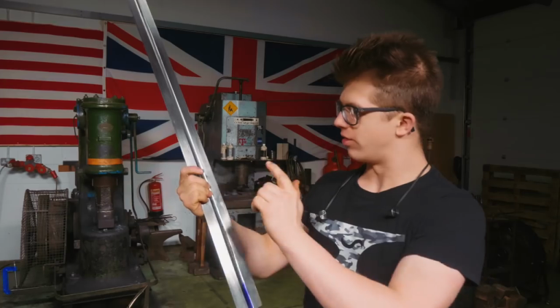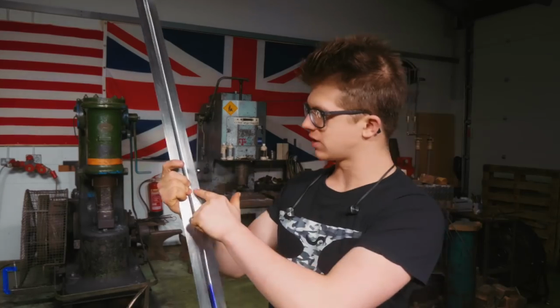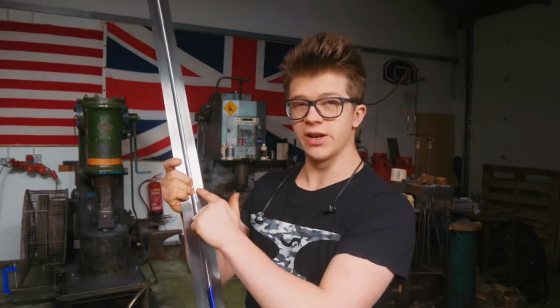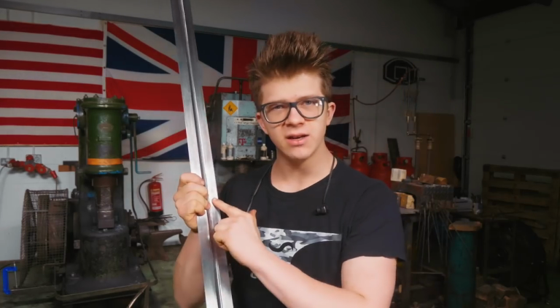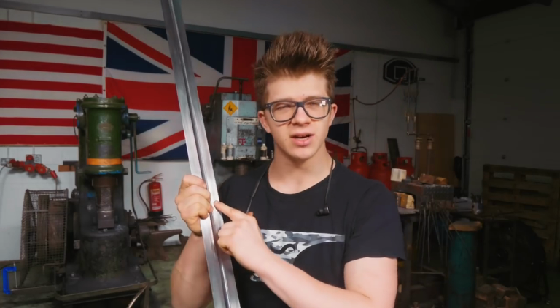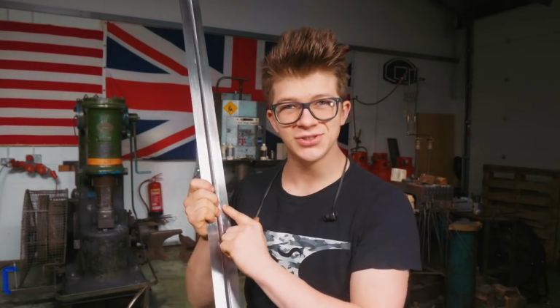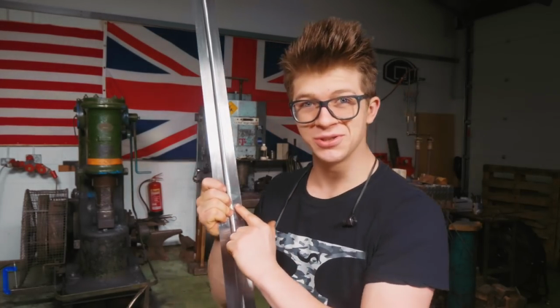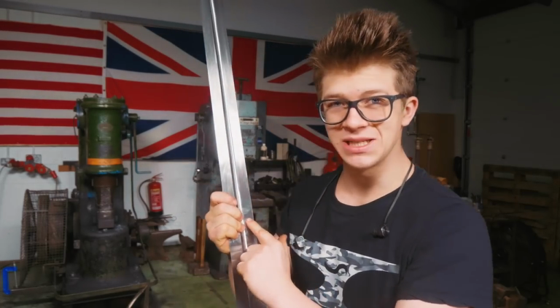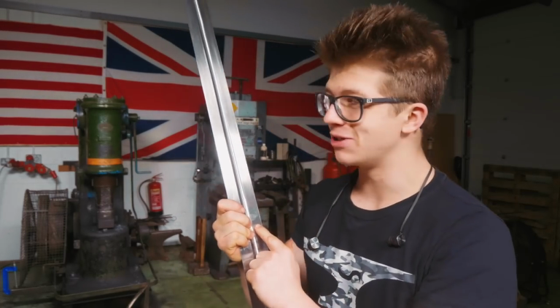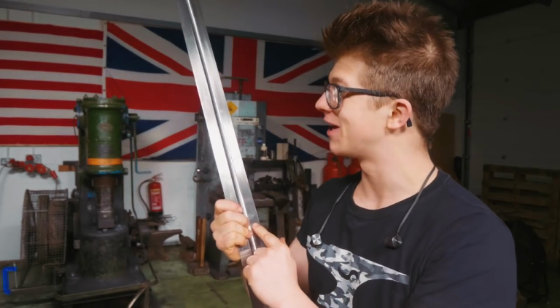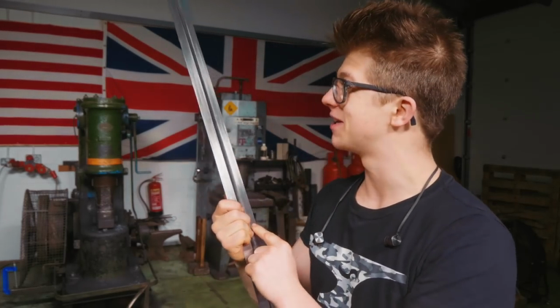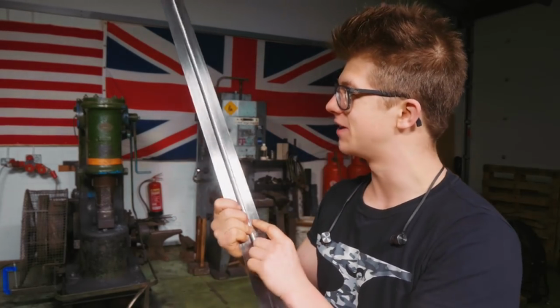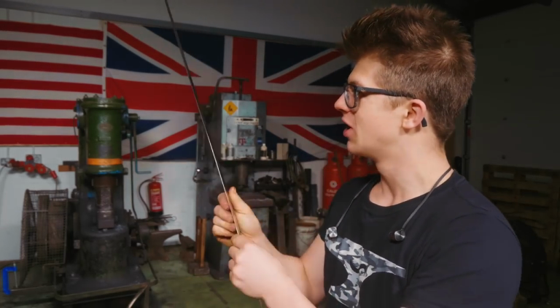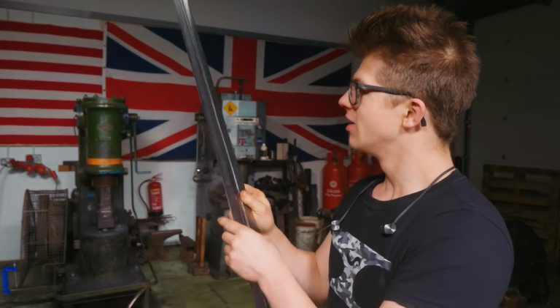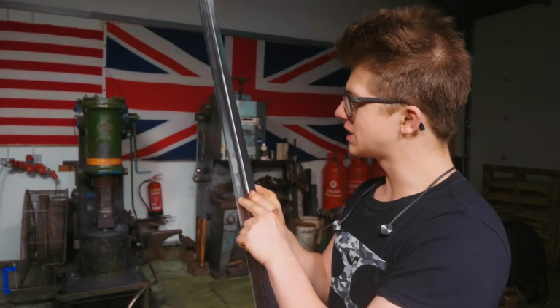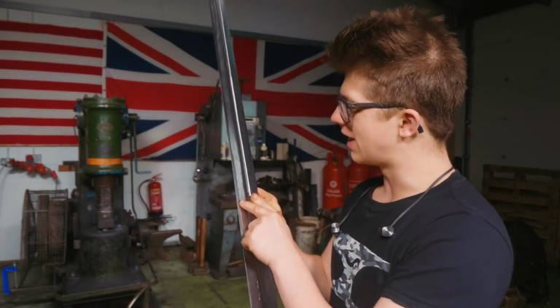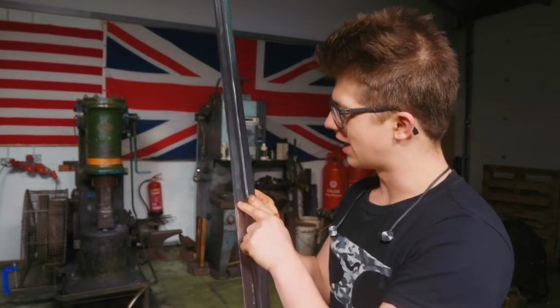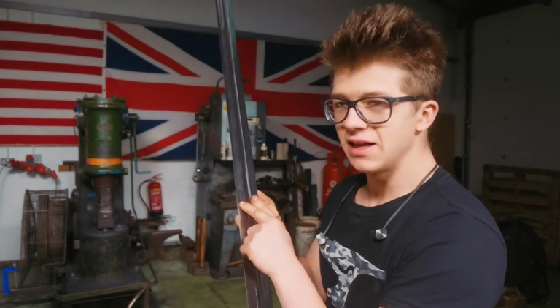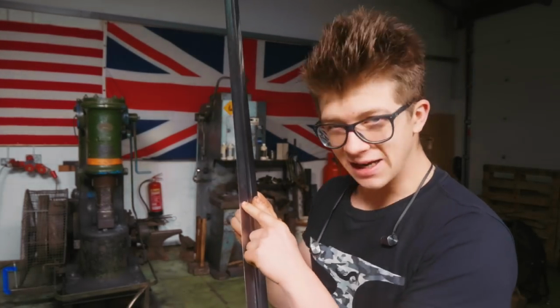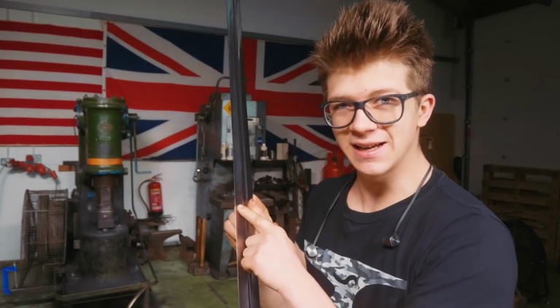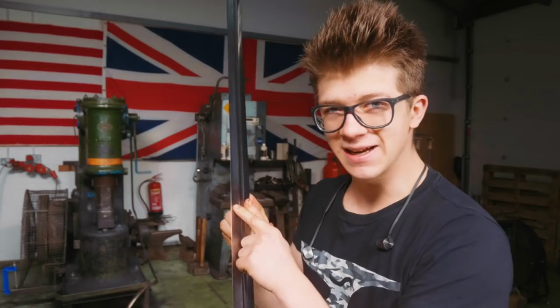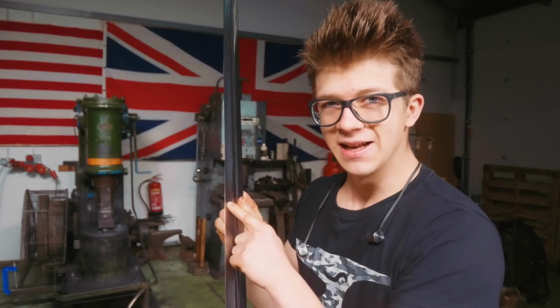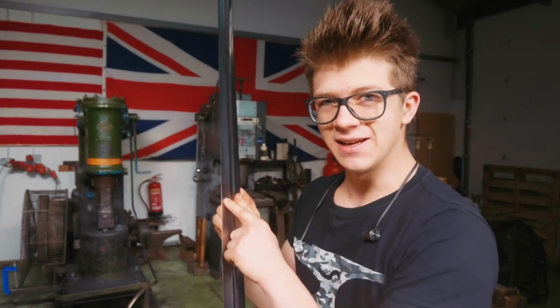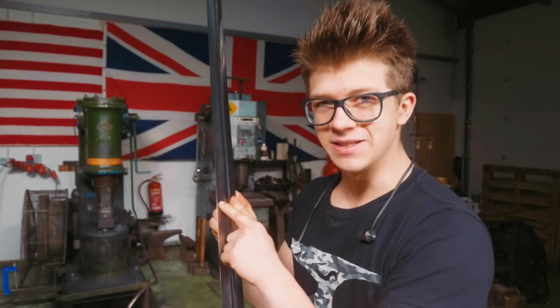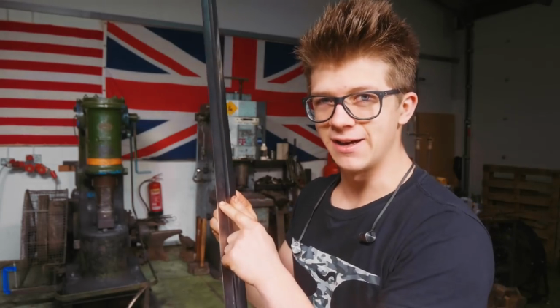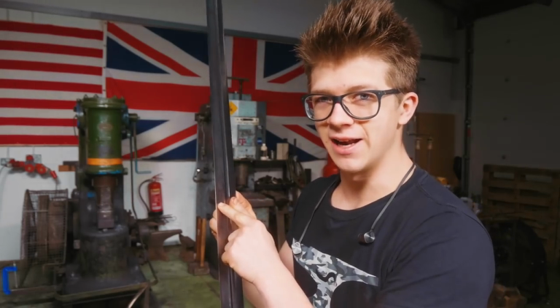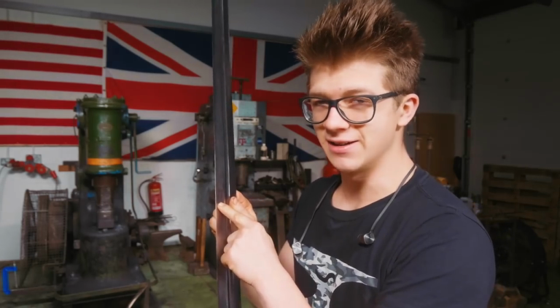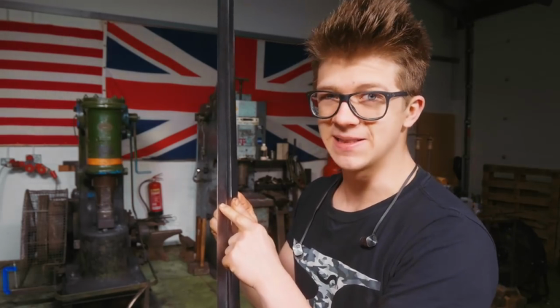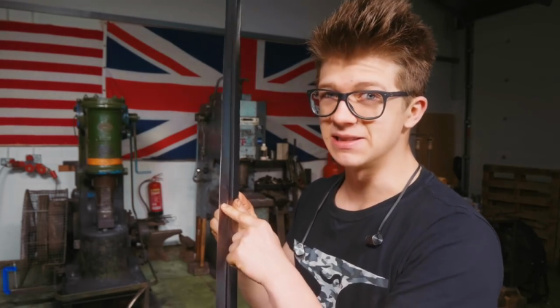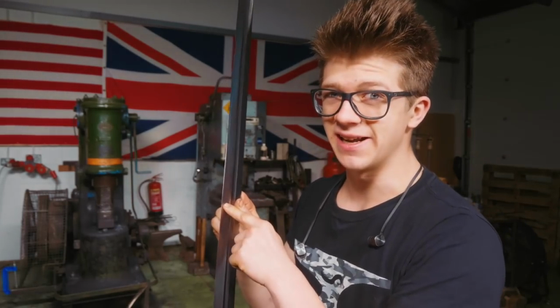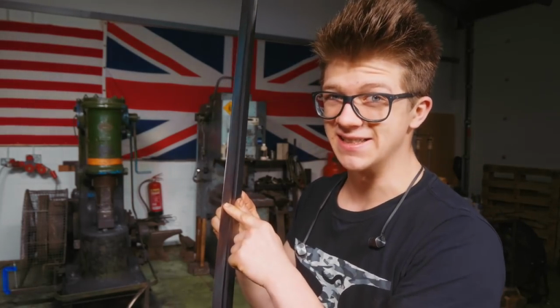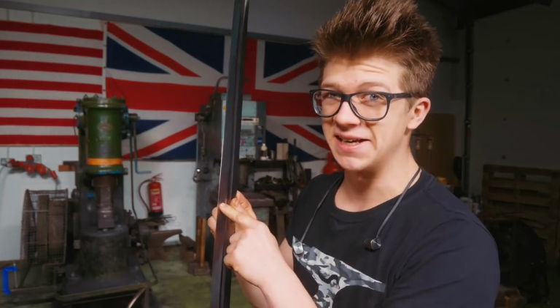This side here is at 120 grit on the hand-sanded finish. This side here needs some hand sanding, so it's time to start hand sanding.